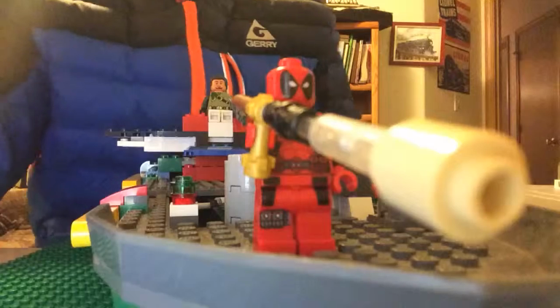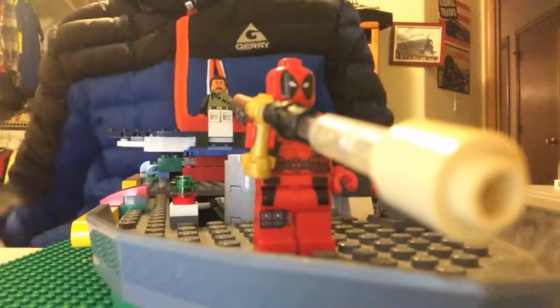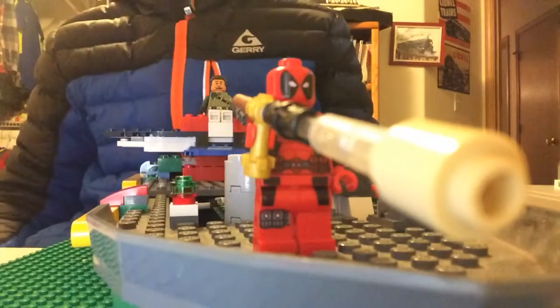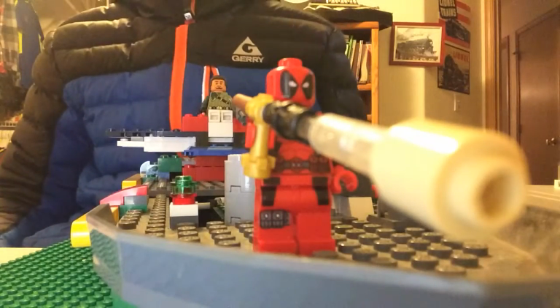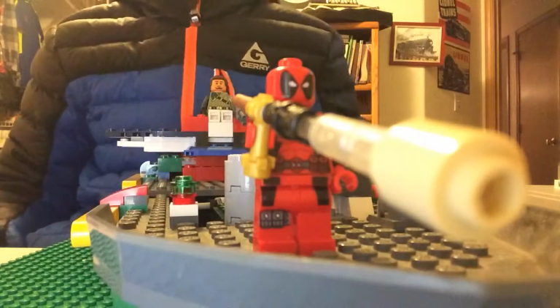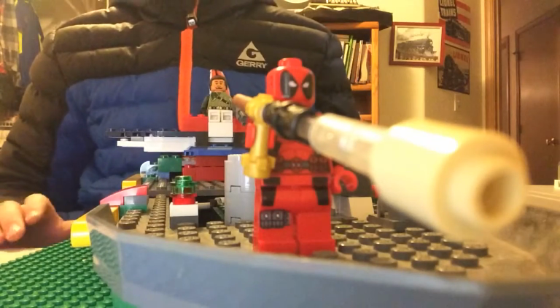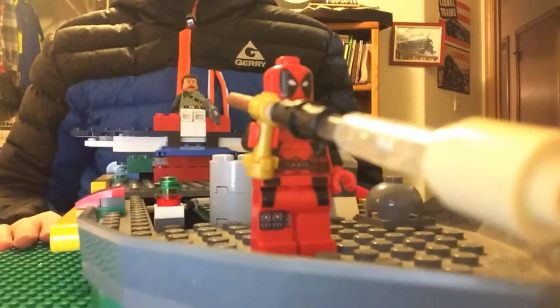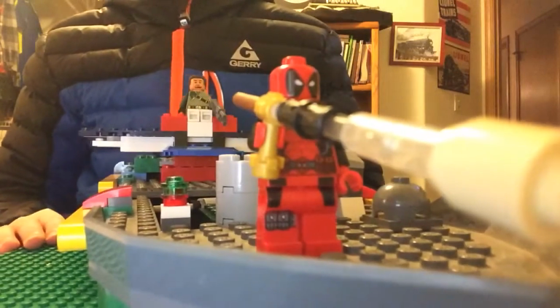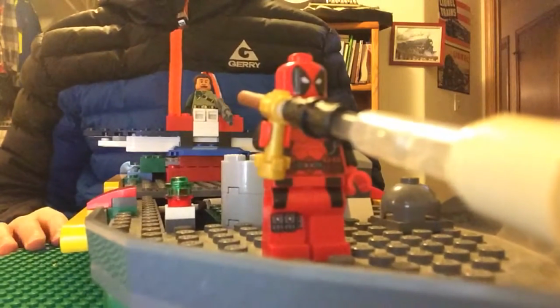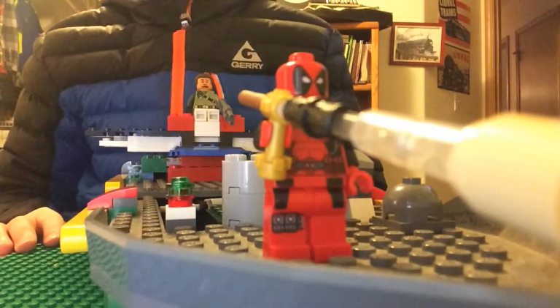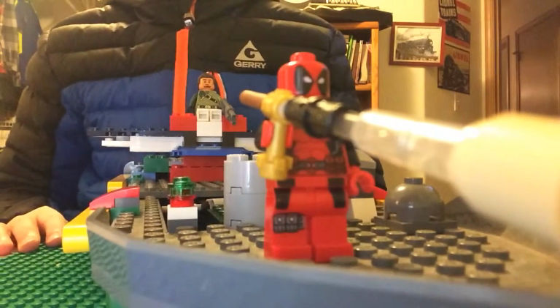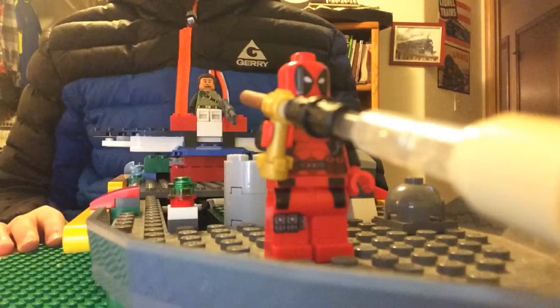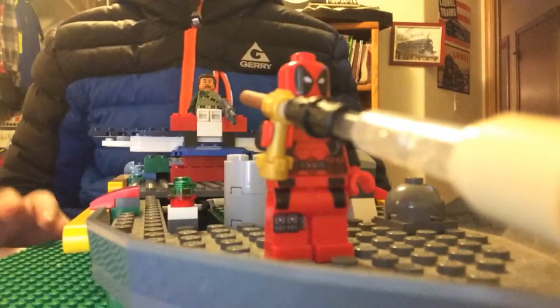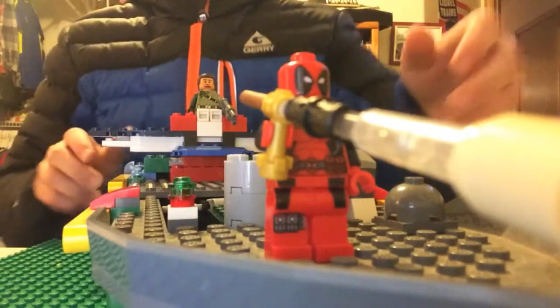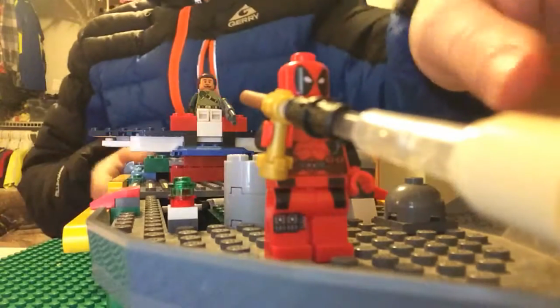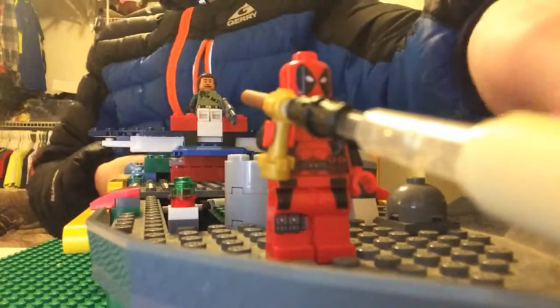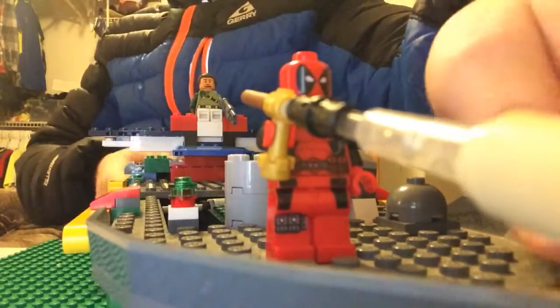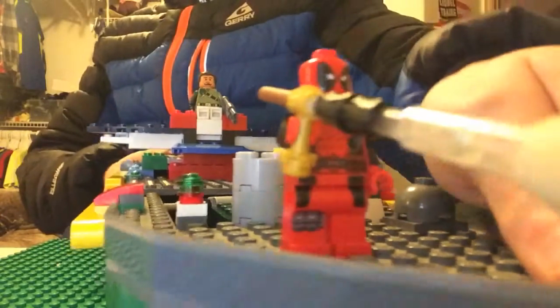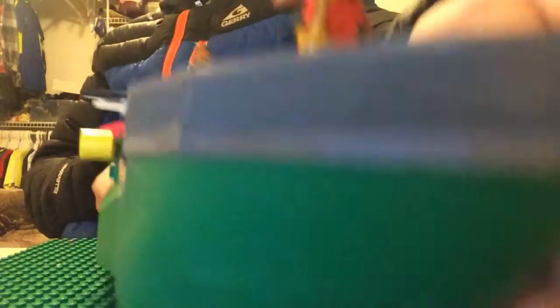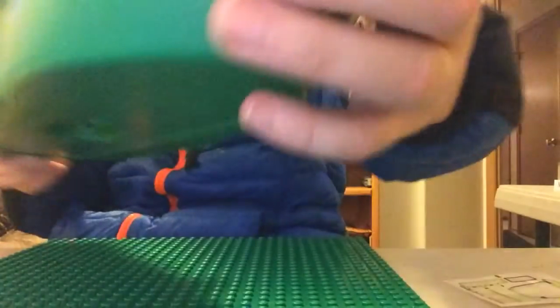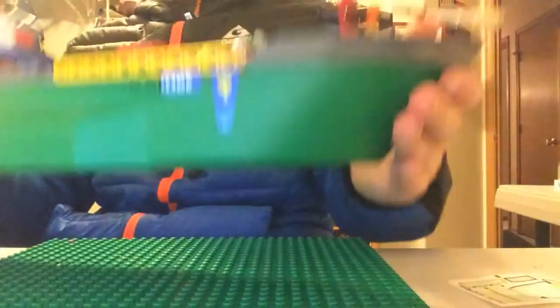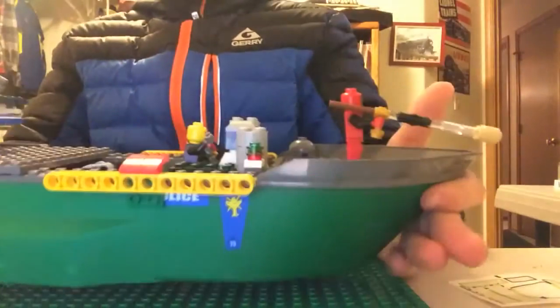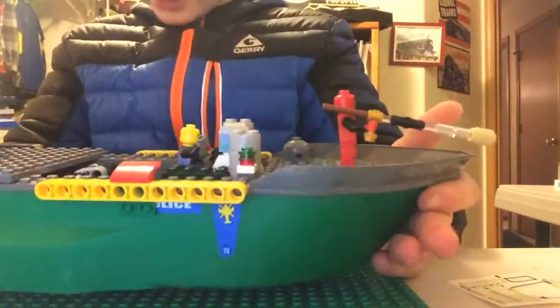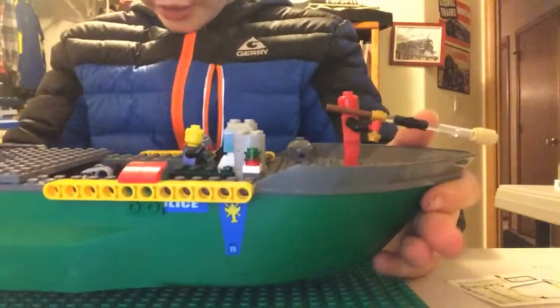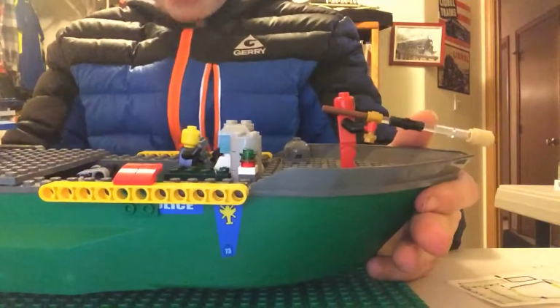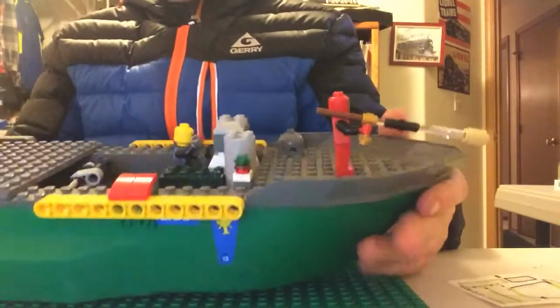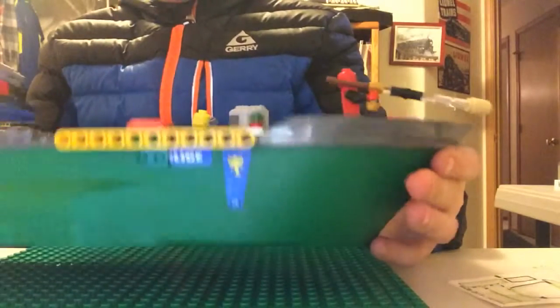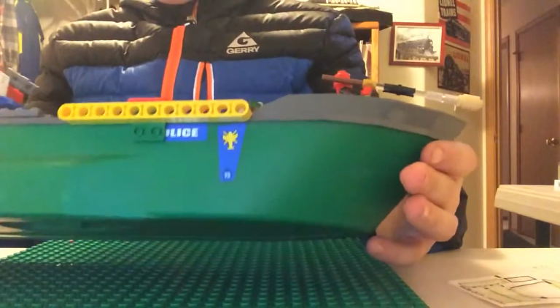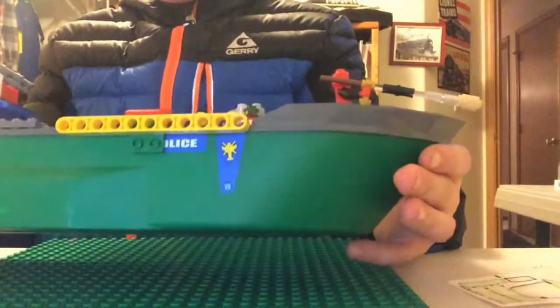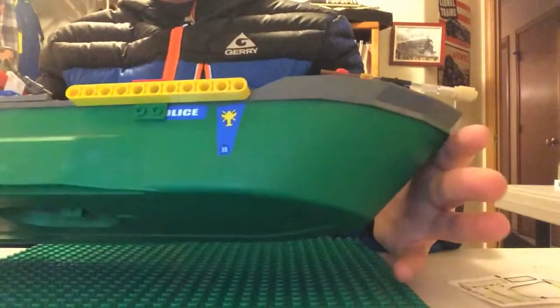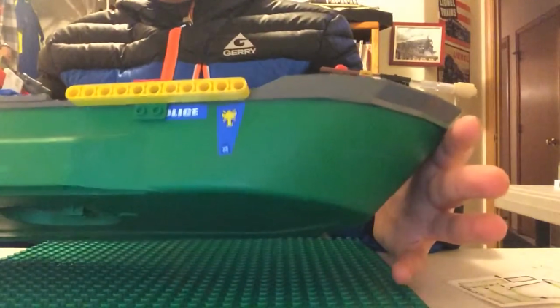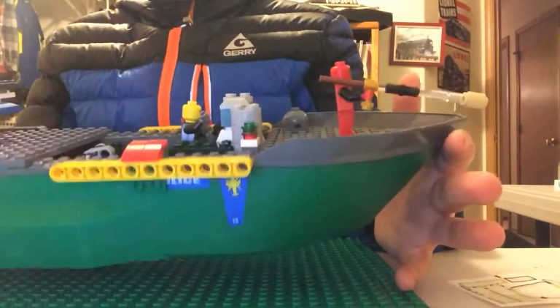Hey guys, what's up today? We're here with another review of something that I made from scratch. This is a Lego — it was originally in a police boat,